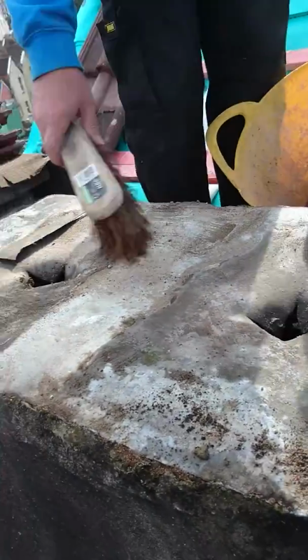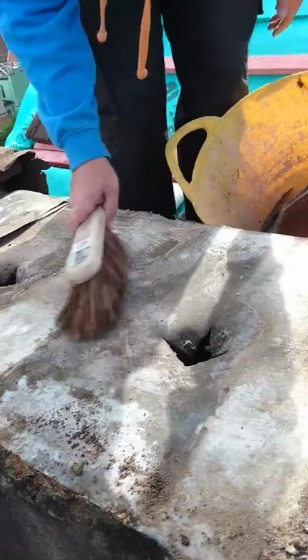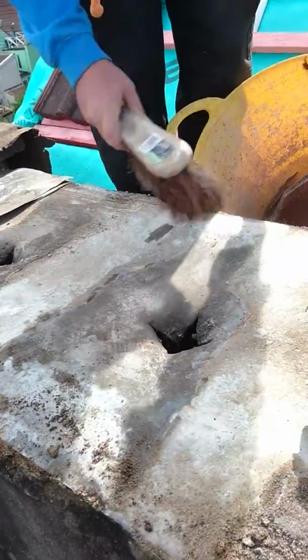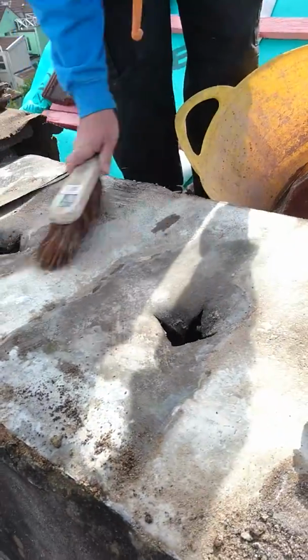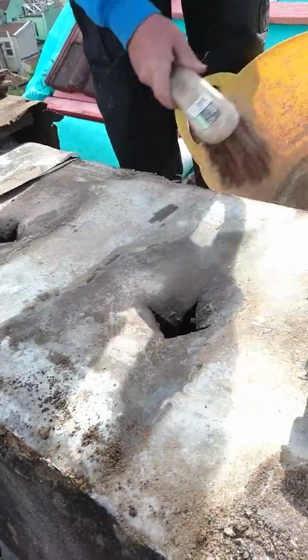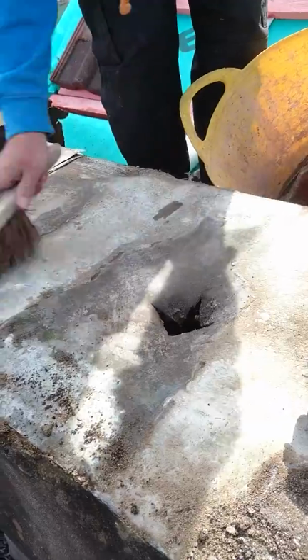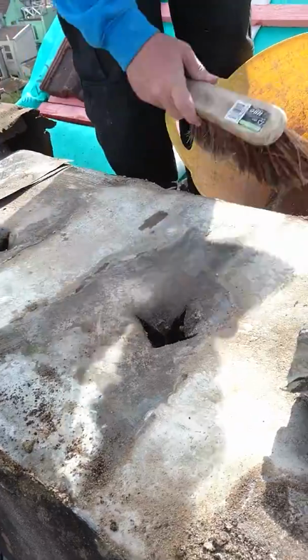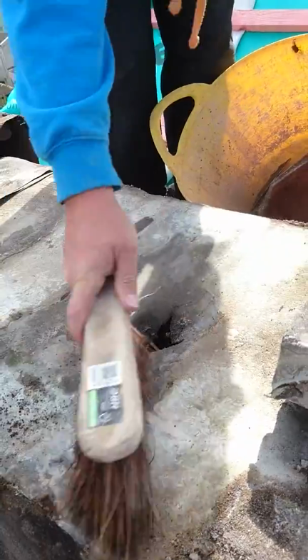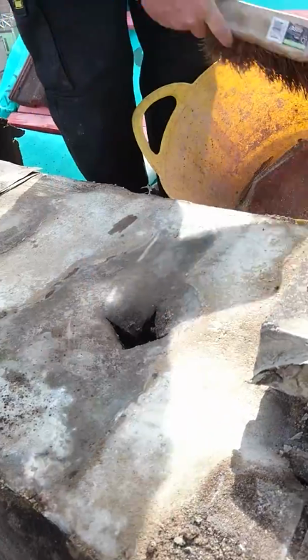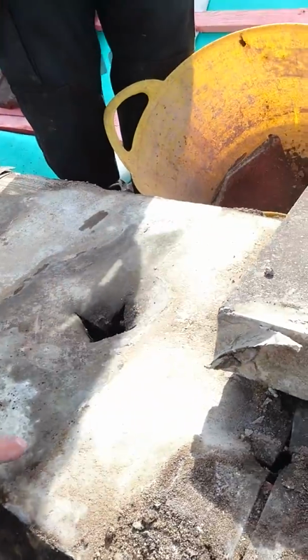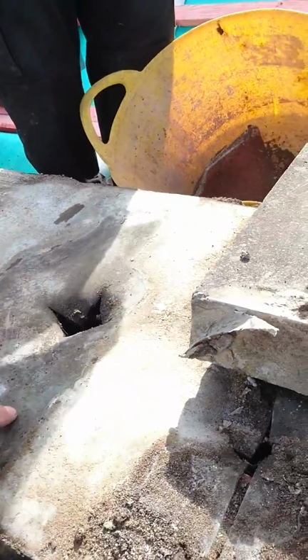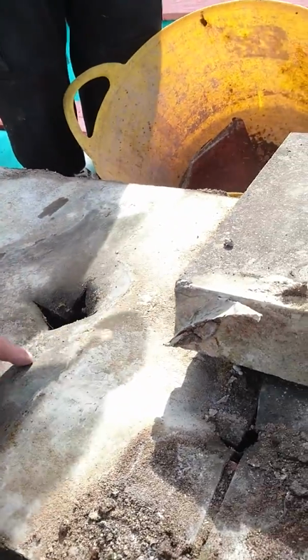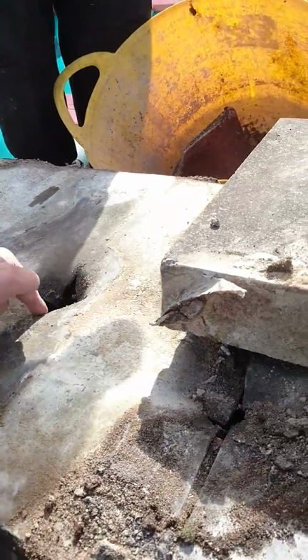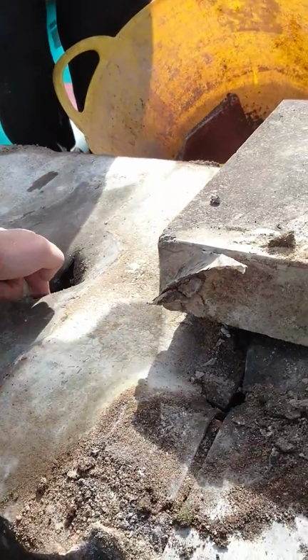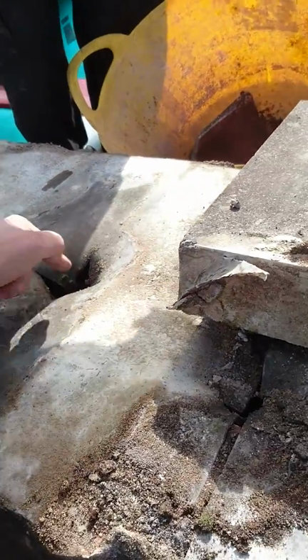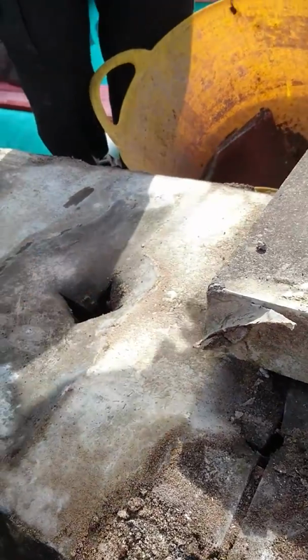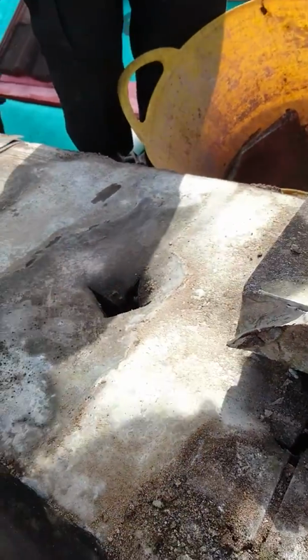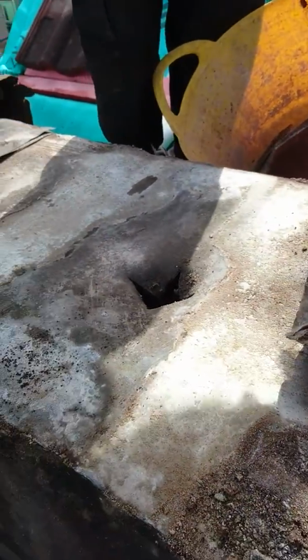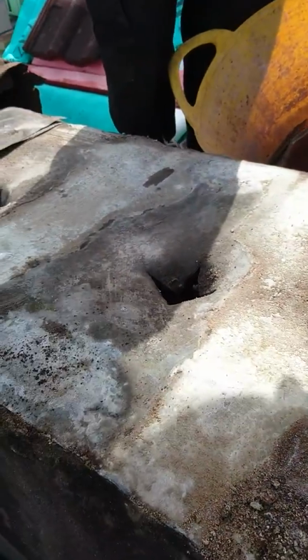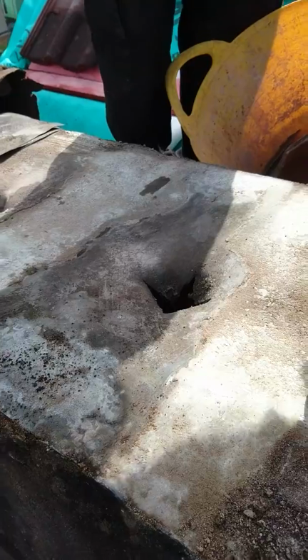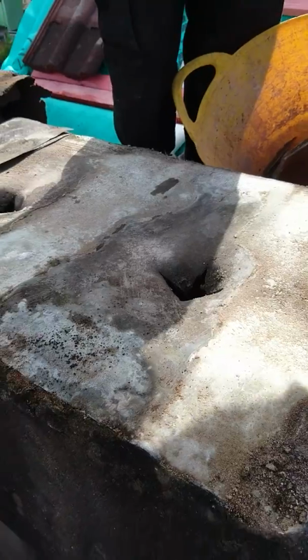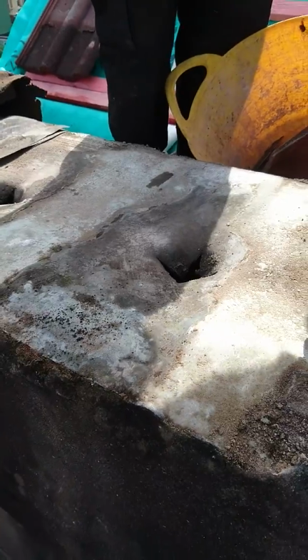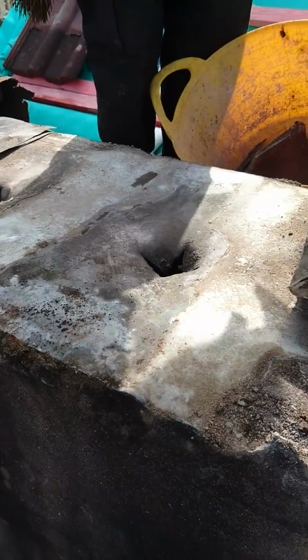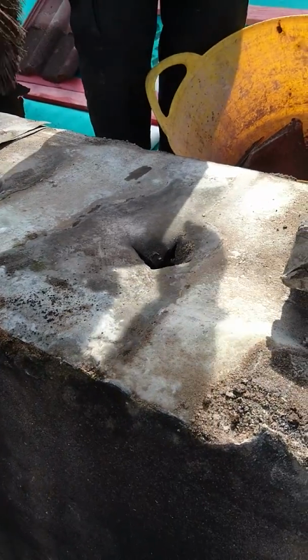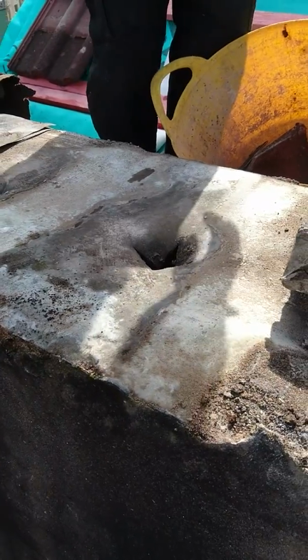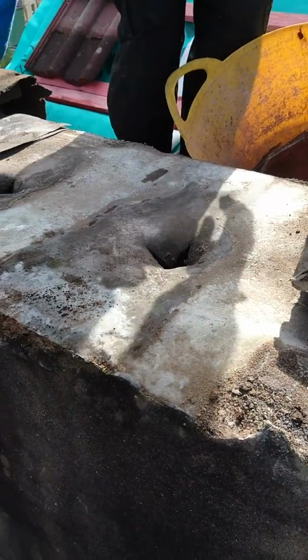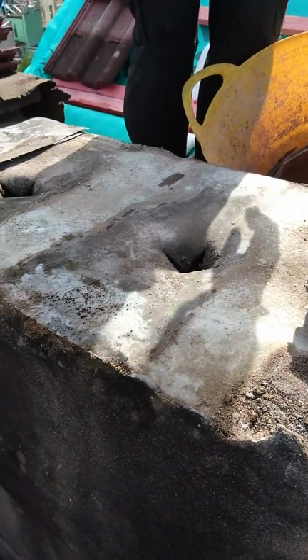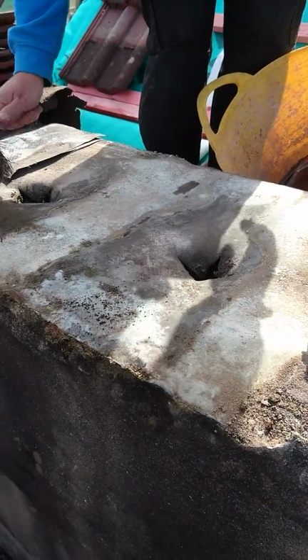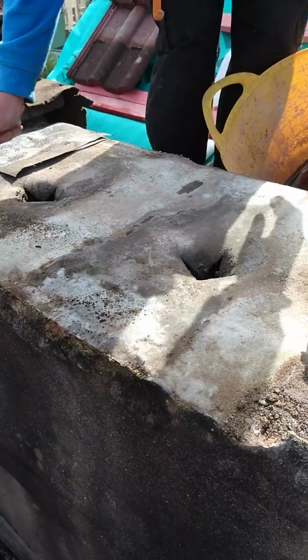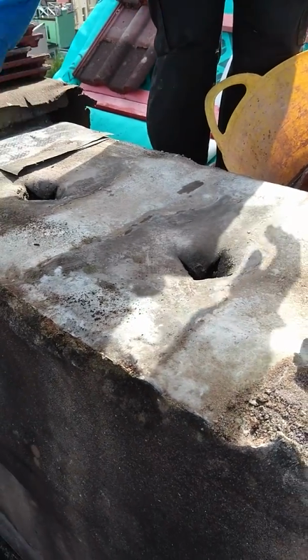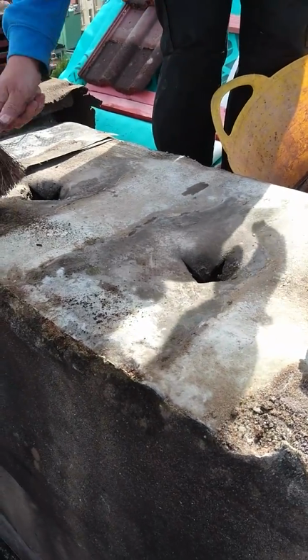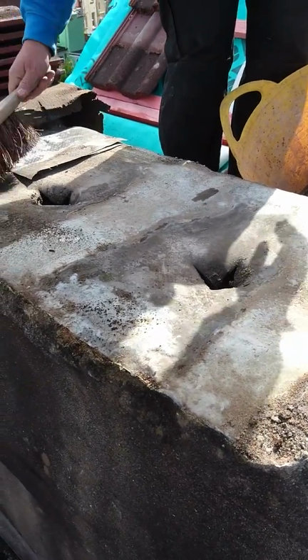You can see the water marks where the water's been running in. It just runs in here and into the chimney. This chimney stack, being capped off this way, has been causing damp for years.